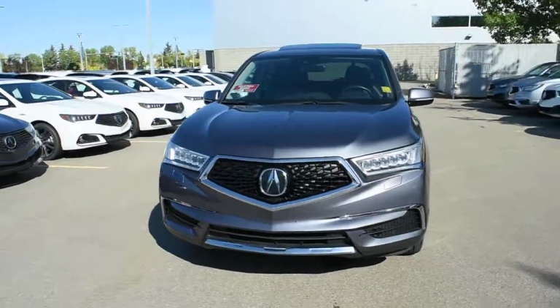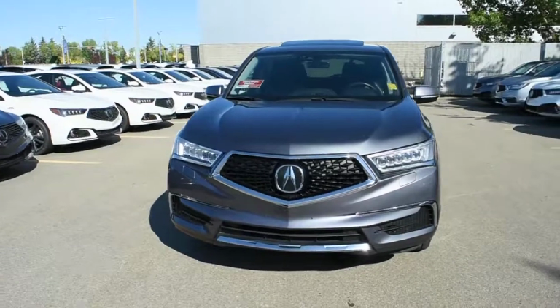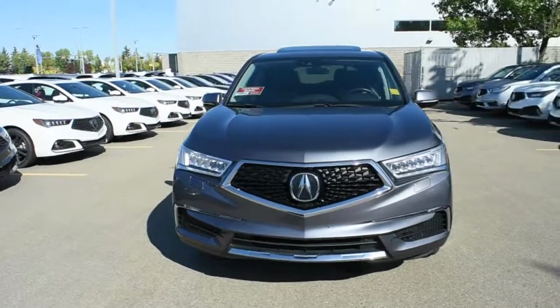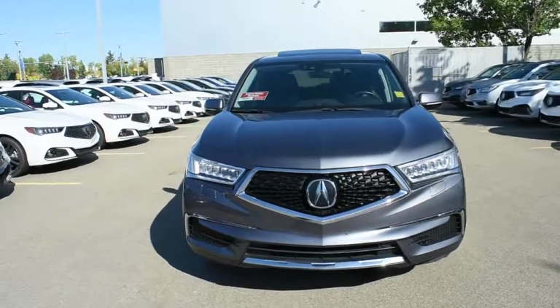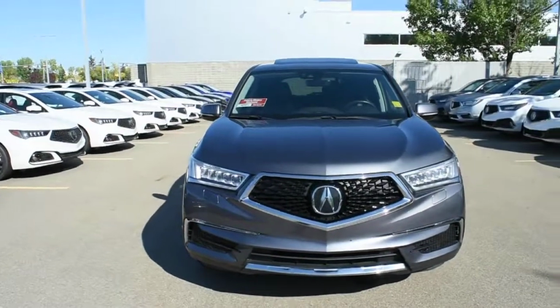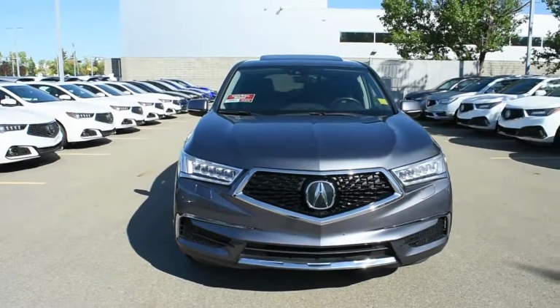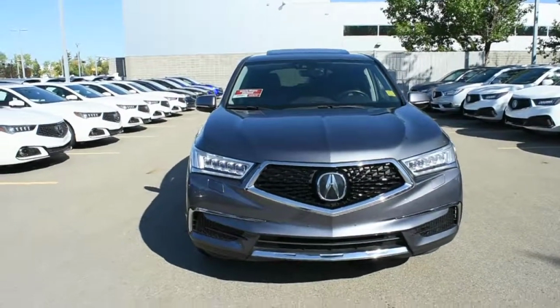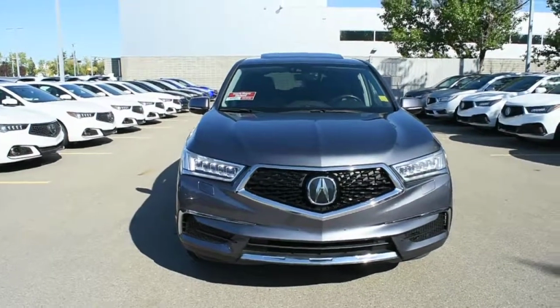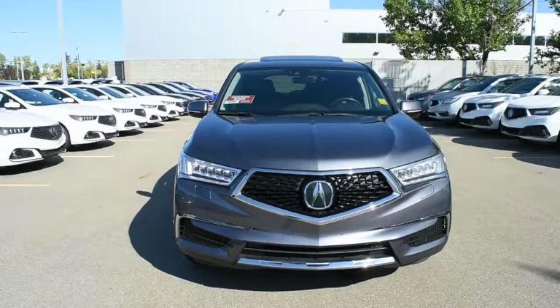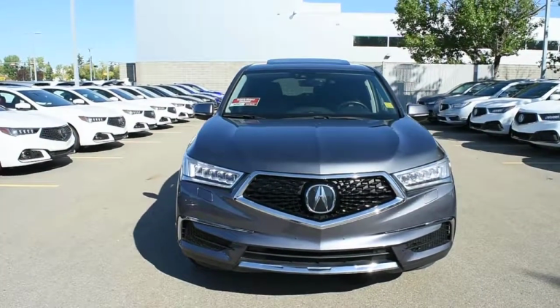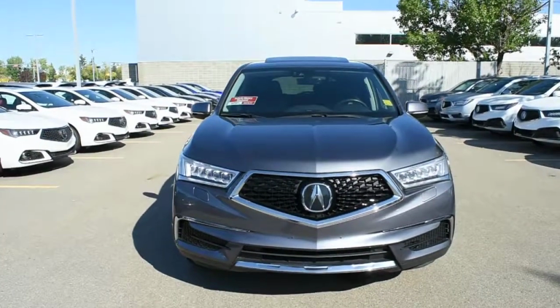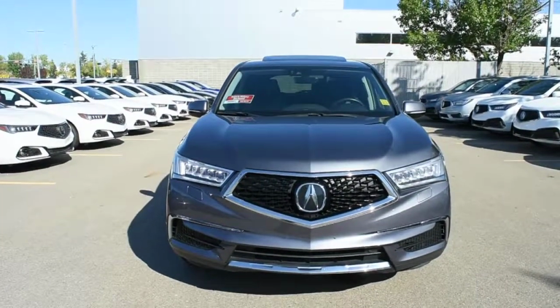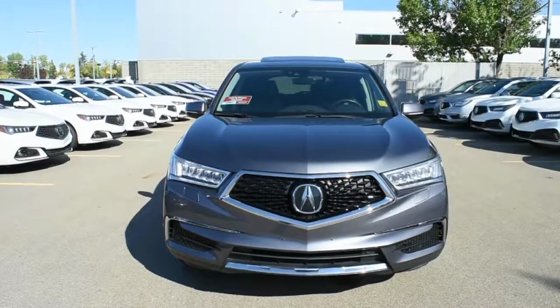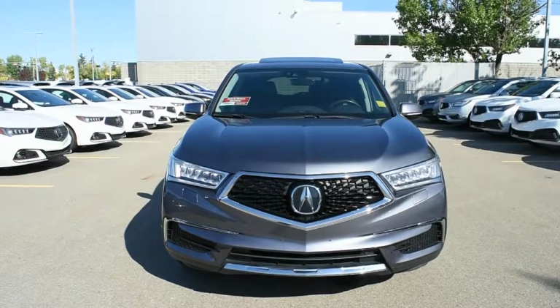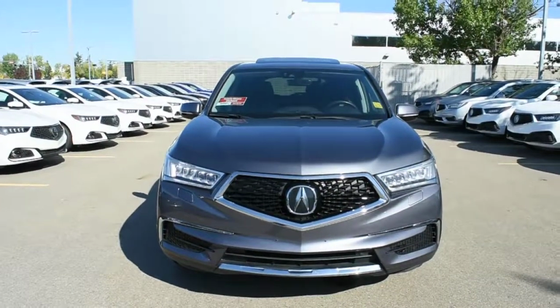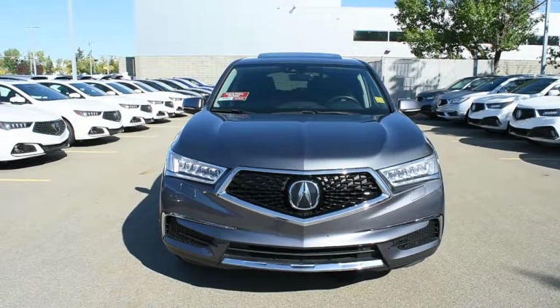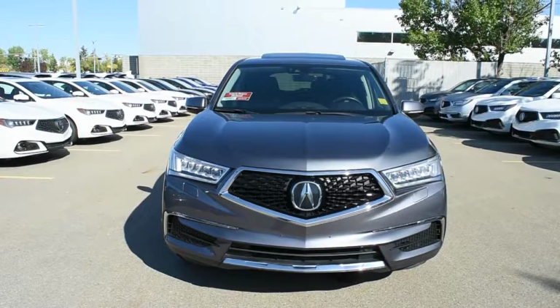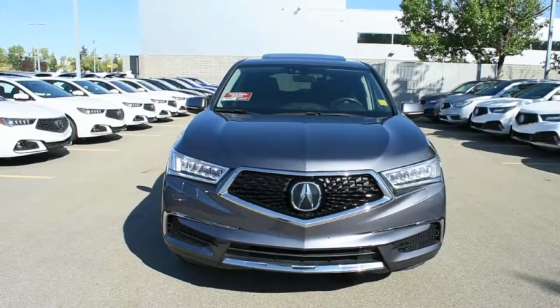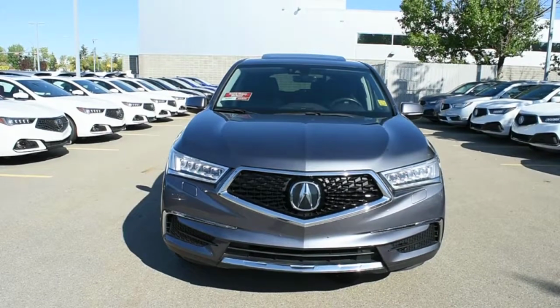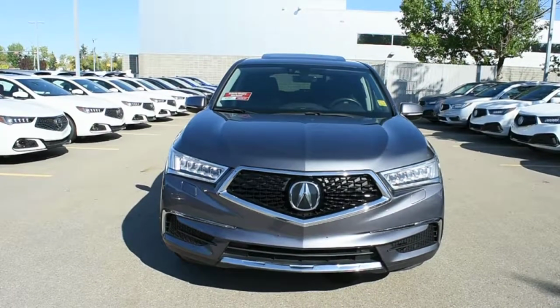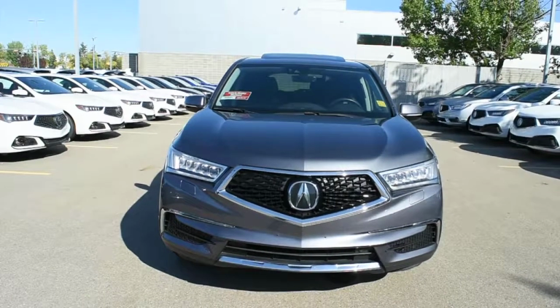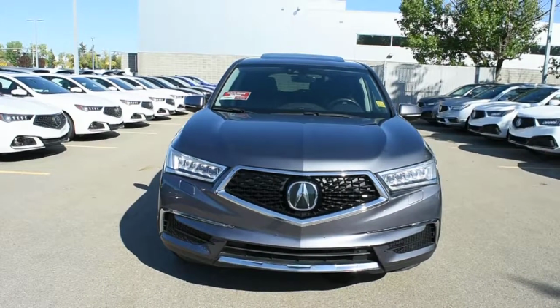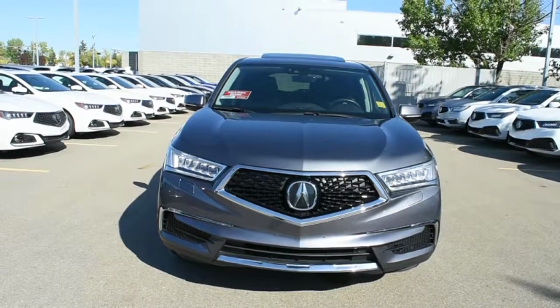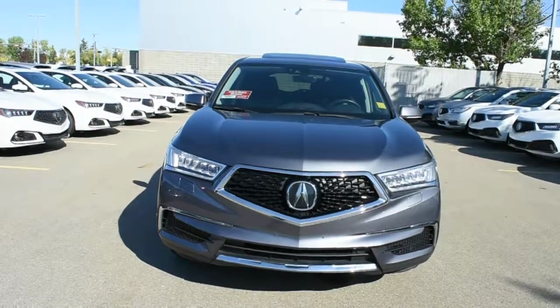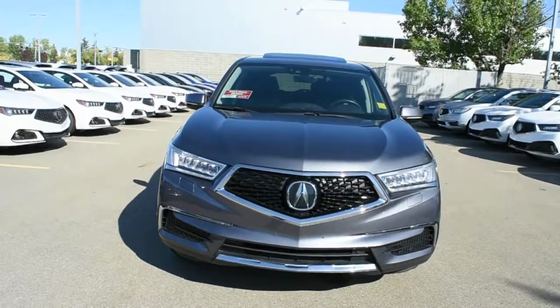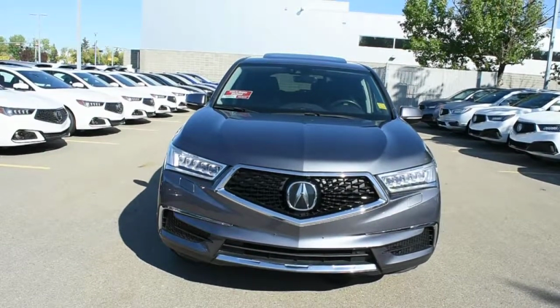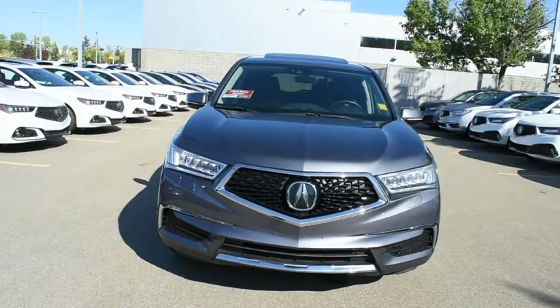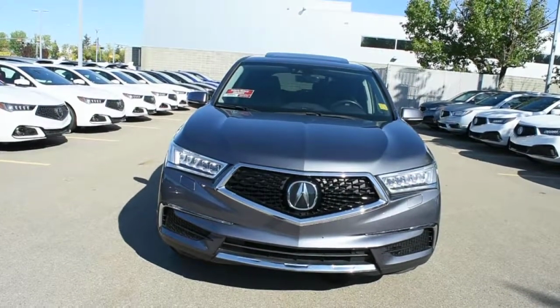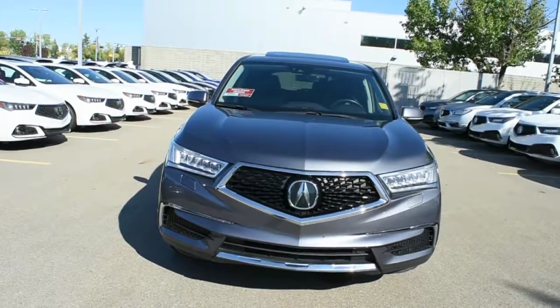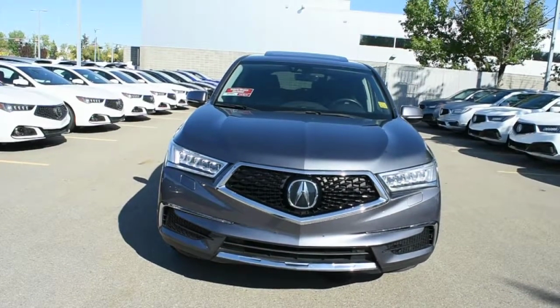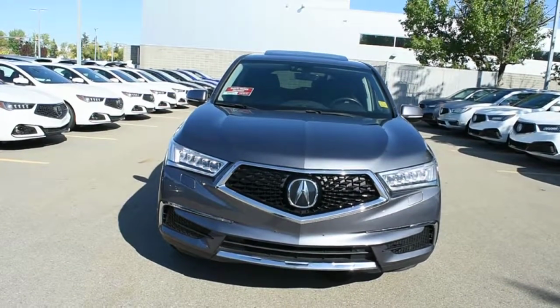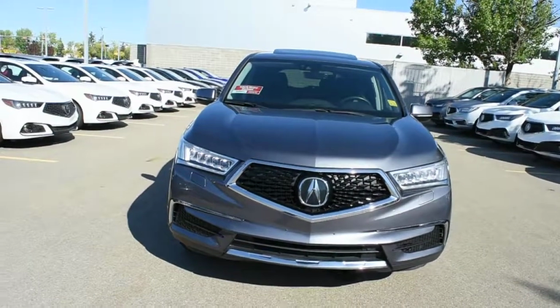A modern steel metallic, this navigation package comes very well equipped with your Jewel Eye LED Automate Headlight System. Integrated into the front bumpers, you do have your headlight lamp washers.